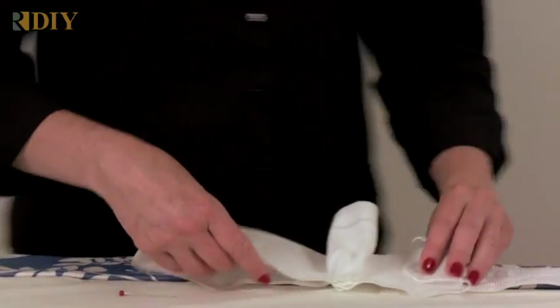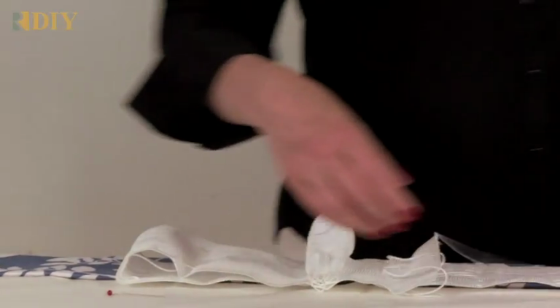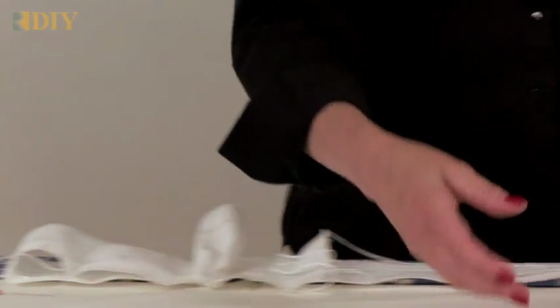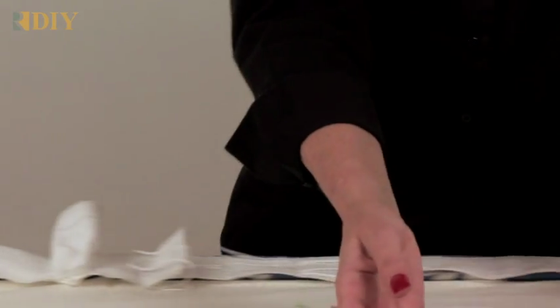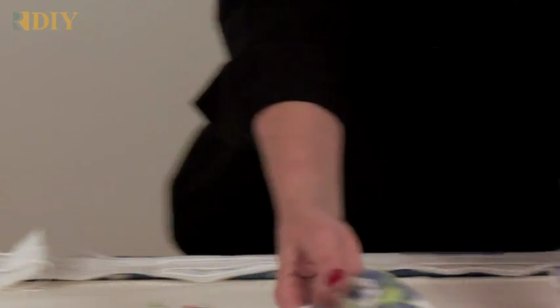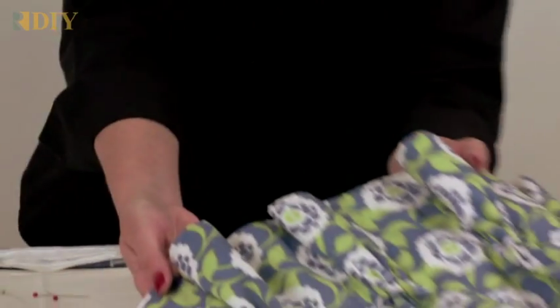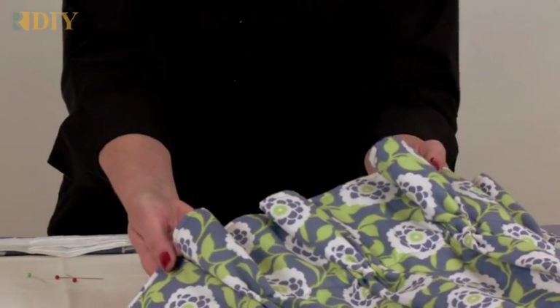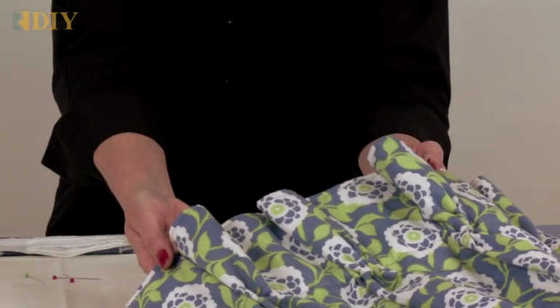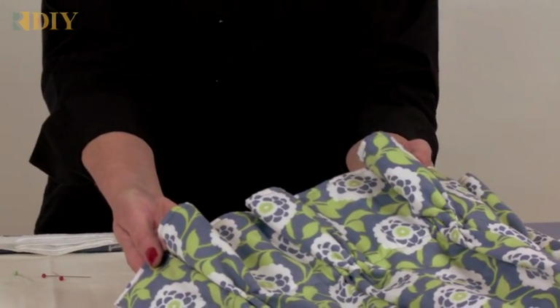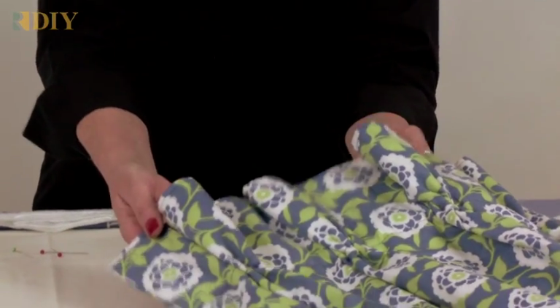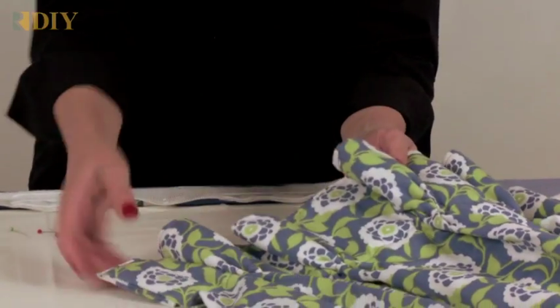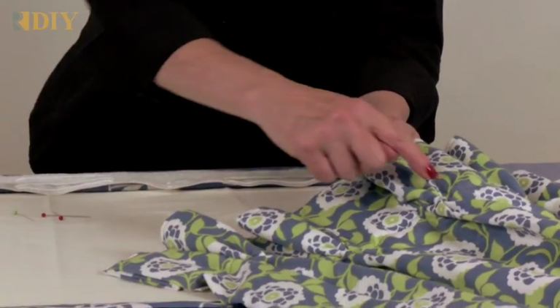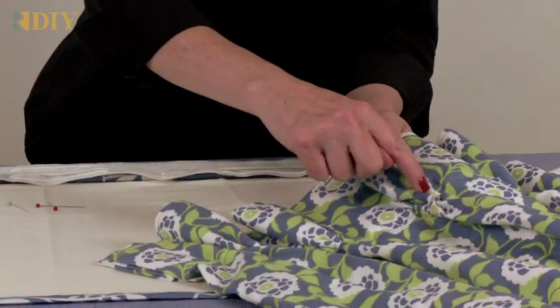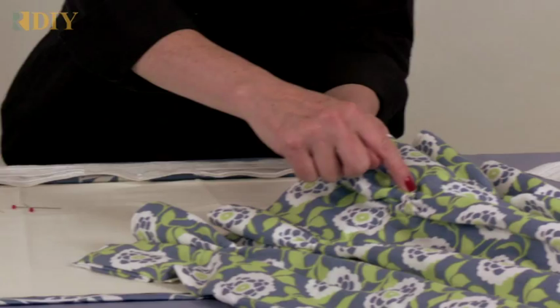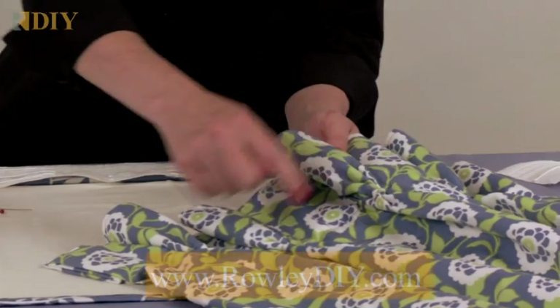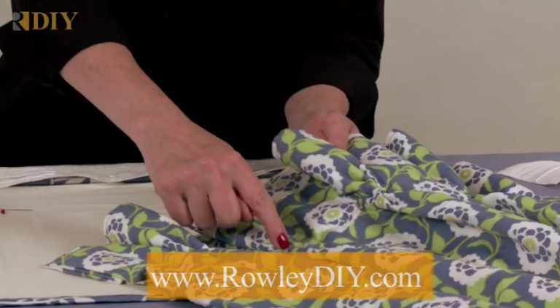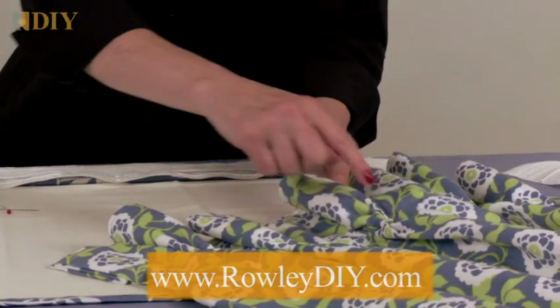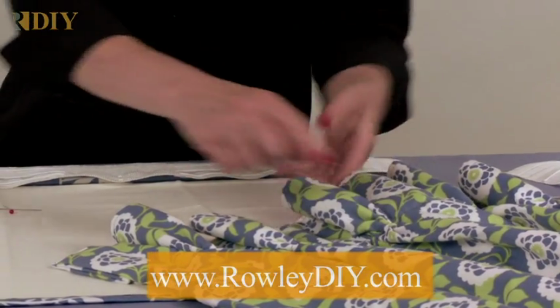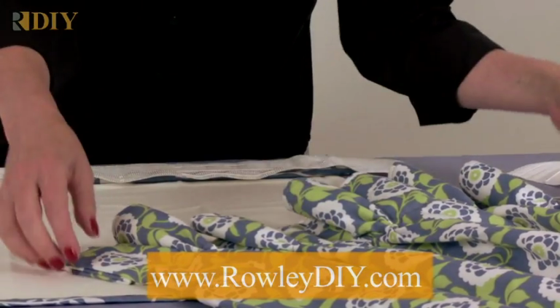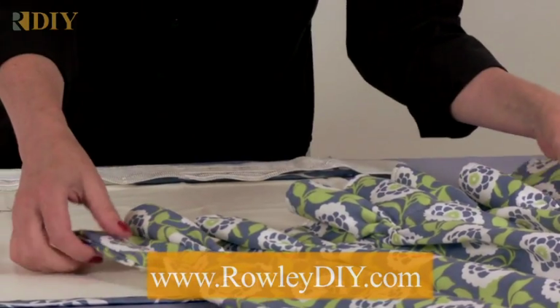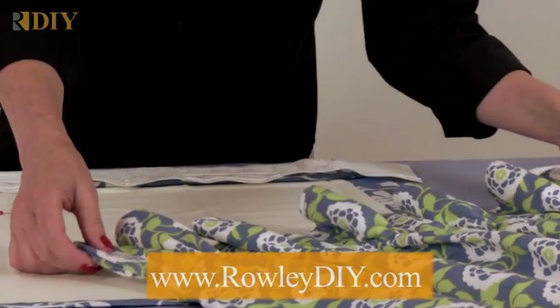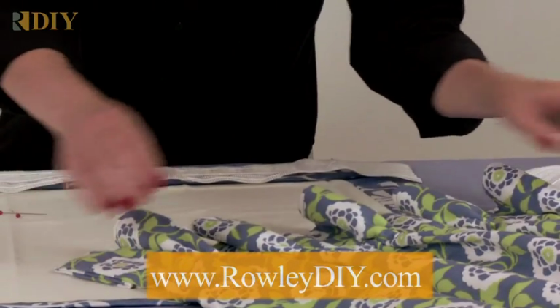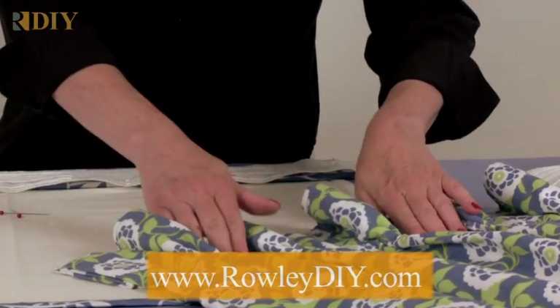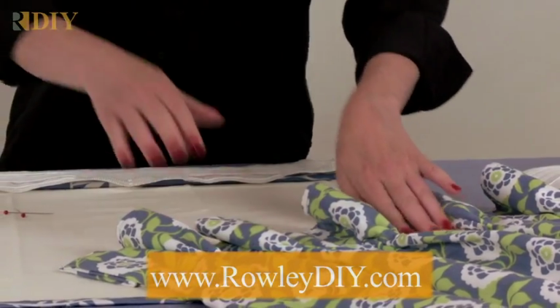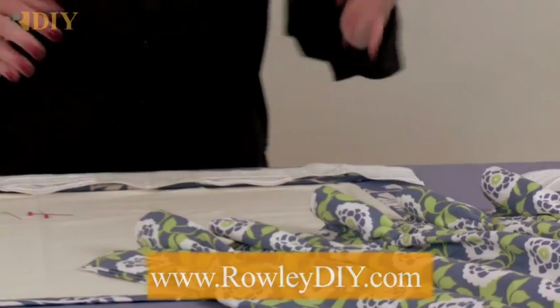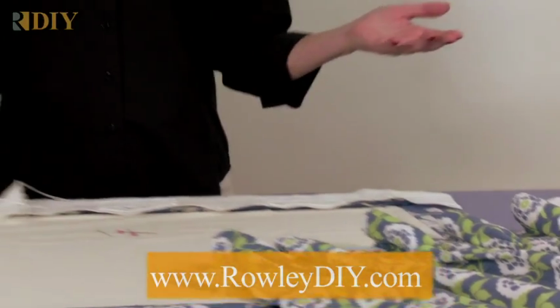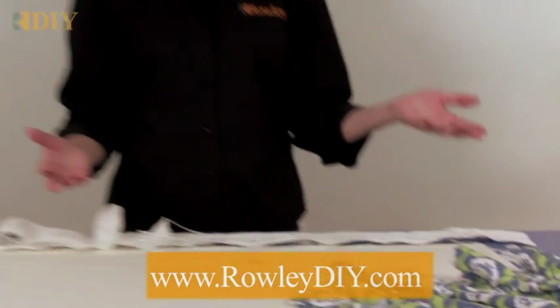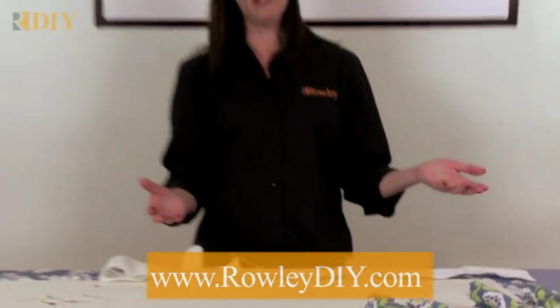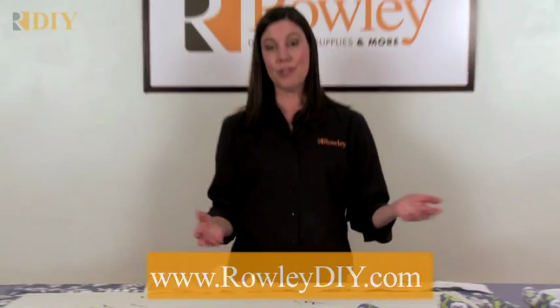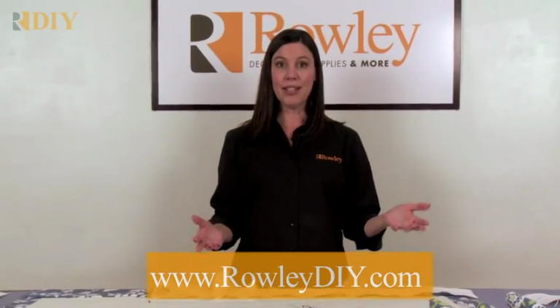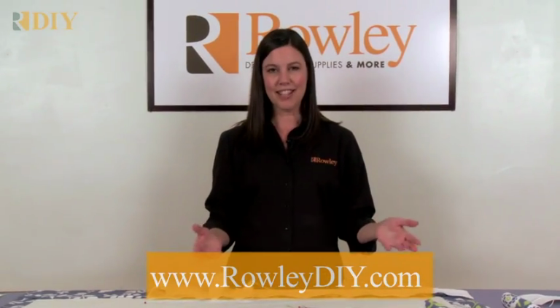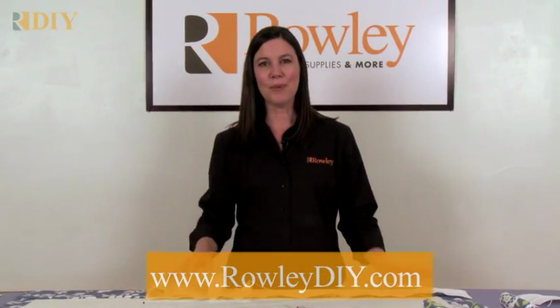And you end up with a drapery panel like this. You could add a covered button or button embellishment at the base of the pleat. This is a traversing panel, and the pleats and spaces are already figured out for you, so it's a great time saver as well.